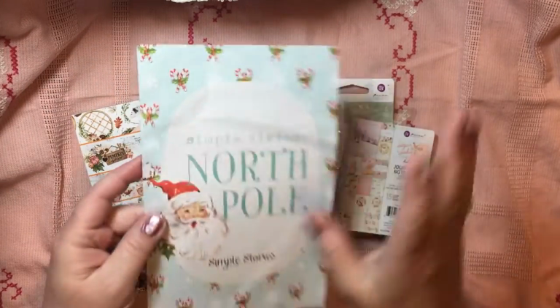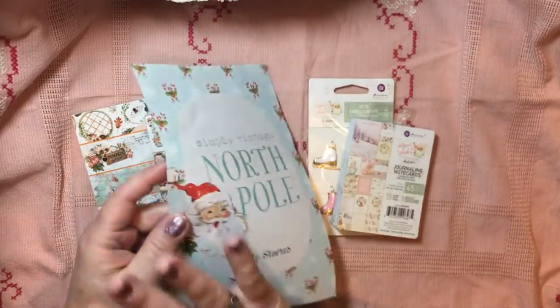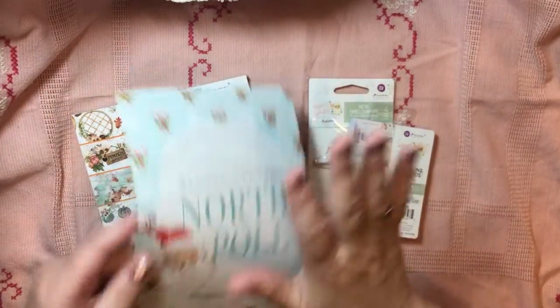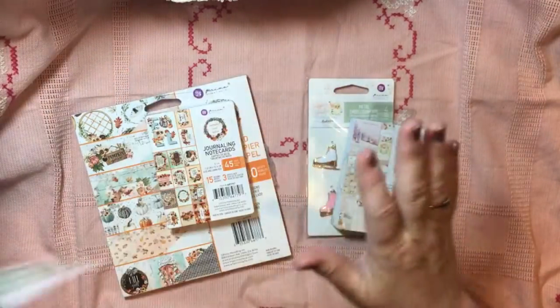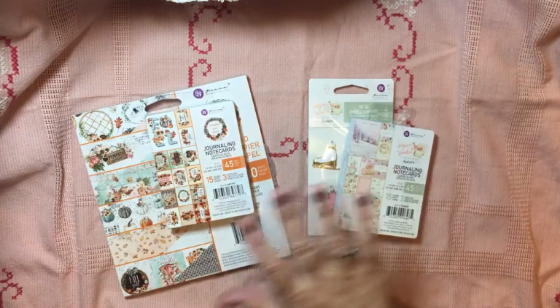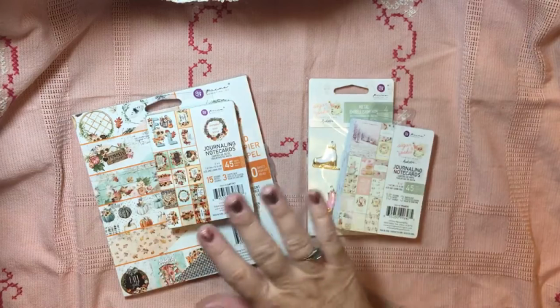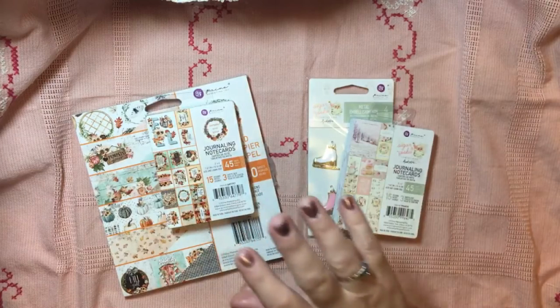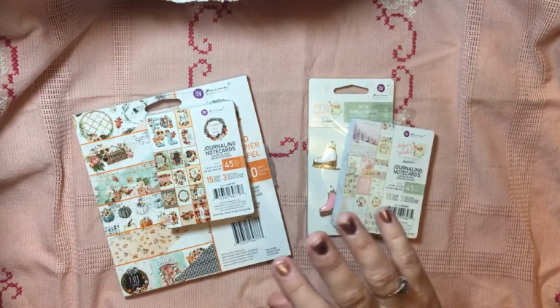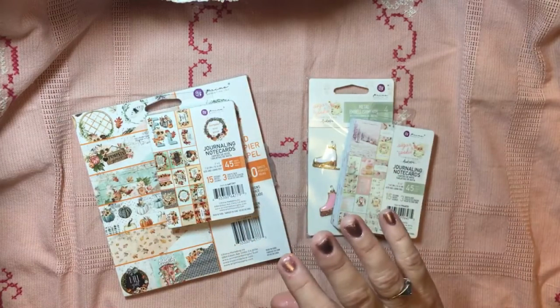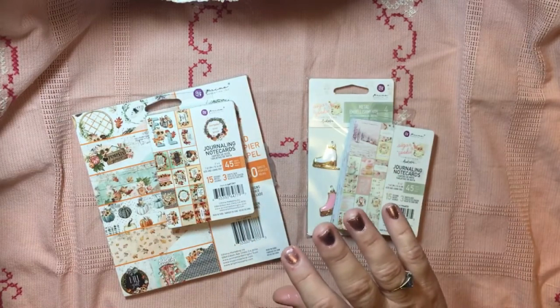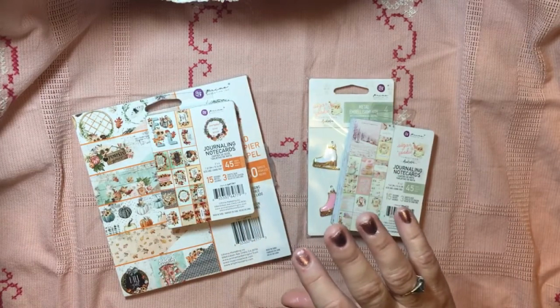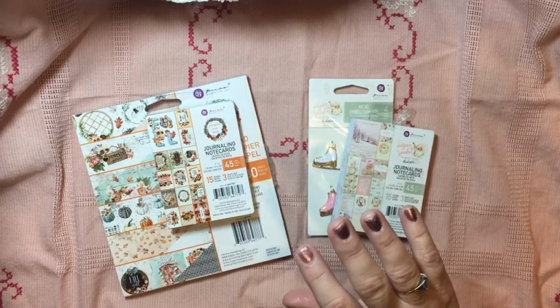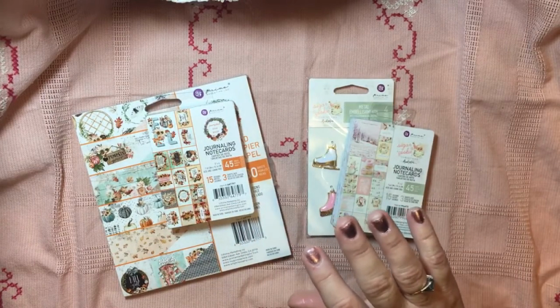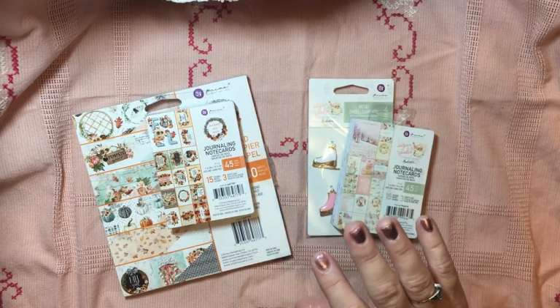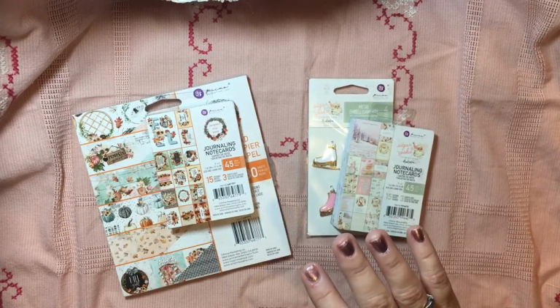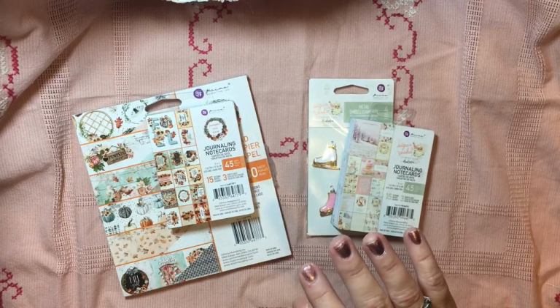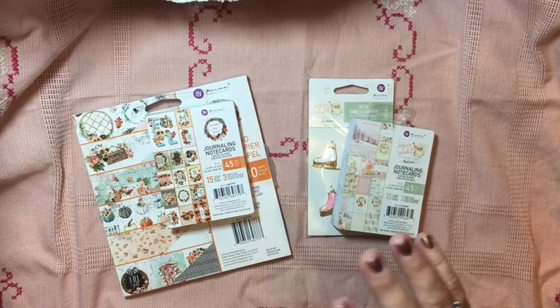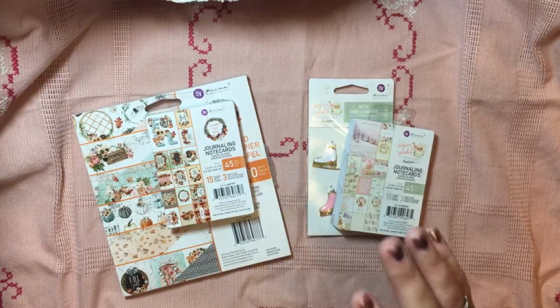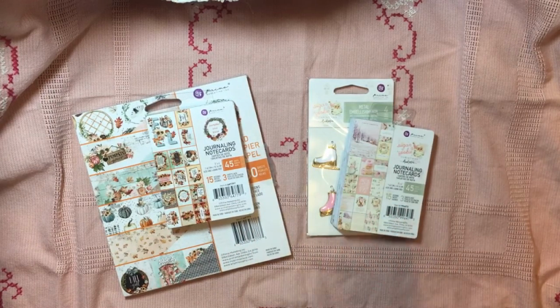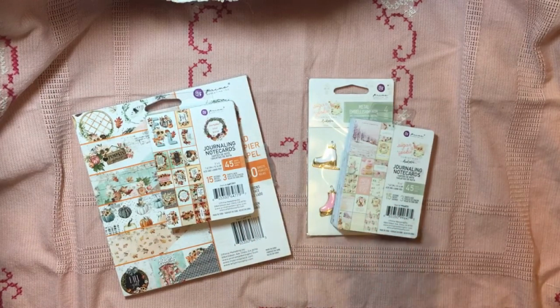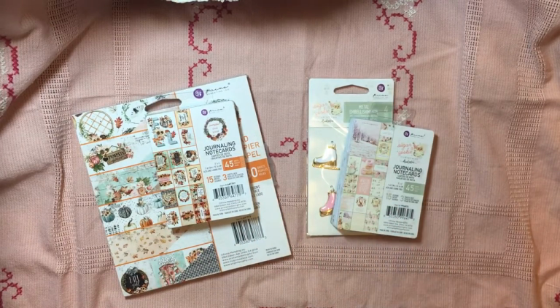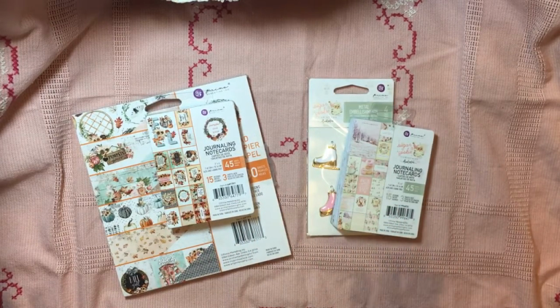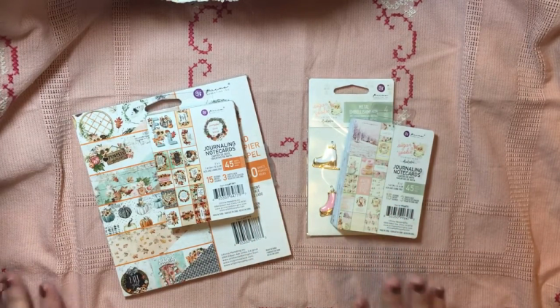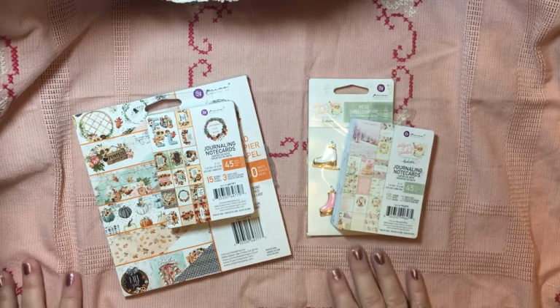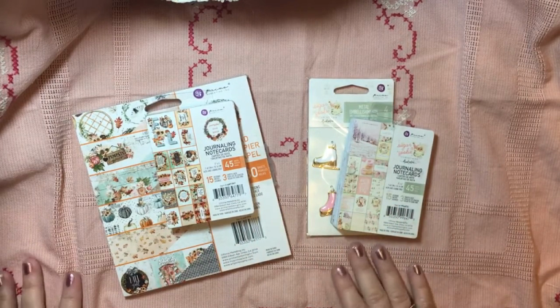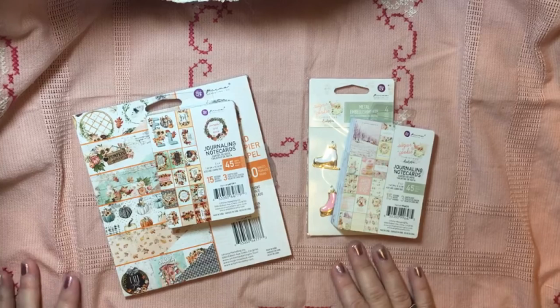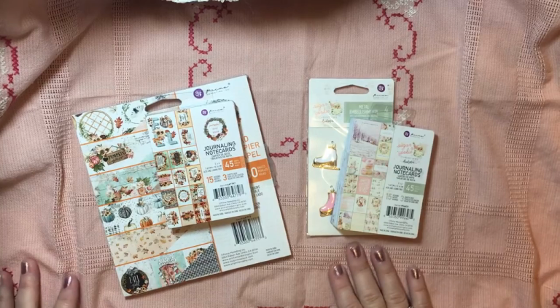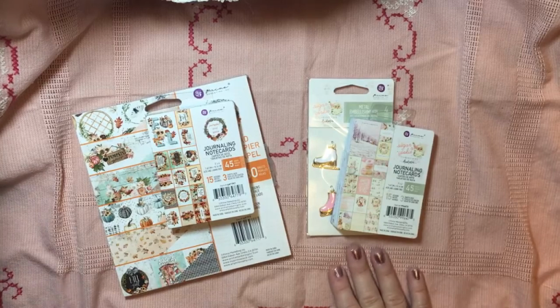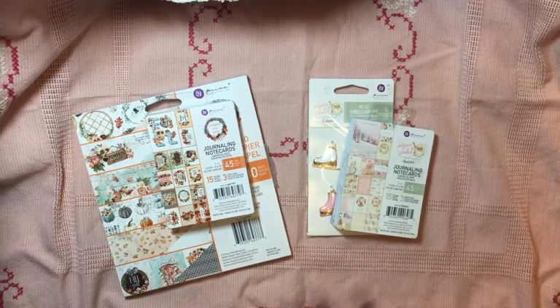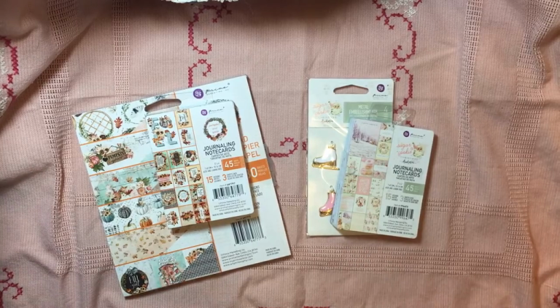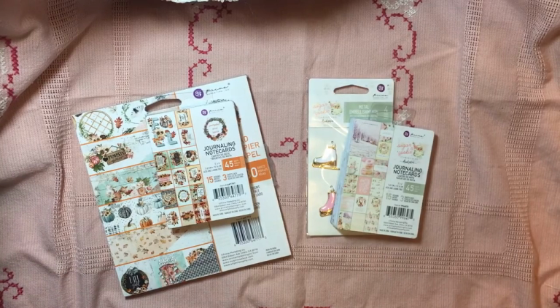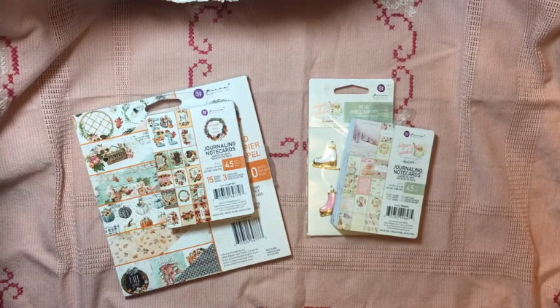I just love this so much. I did a nice flip-through of the 6x8 and 12x12, and some other pieces that I've got of that, and then a few other pieces that I got.